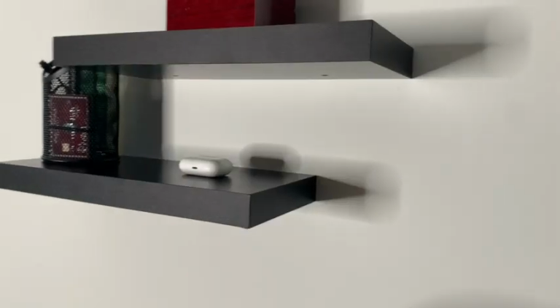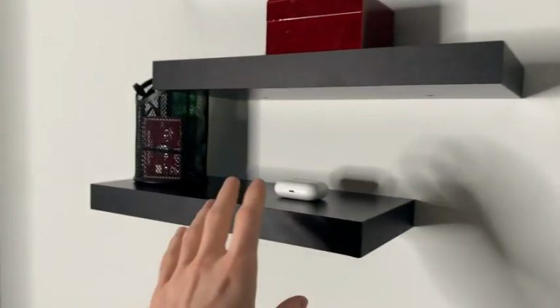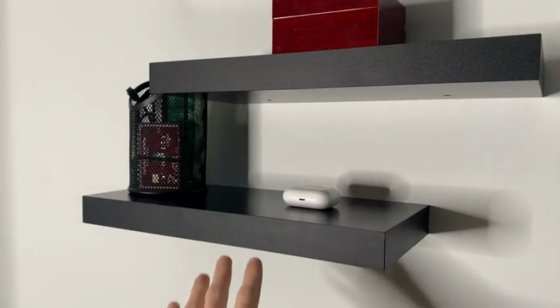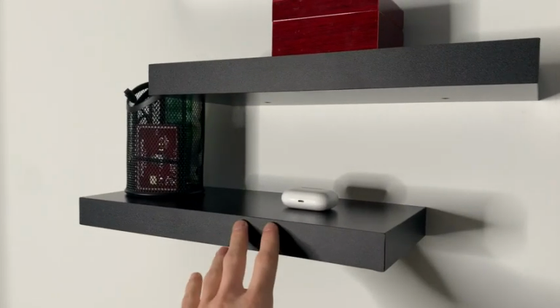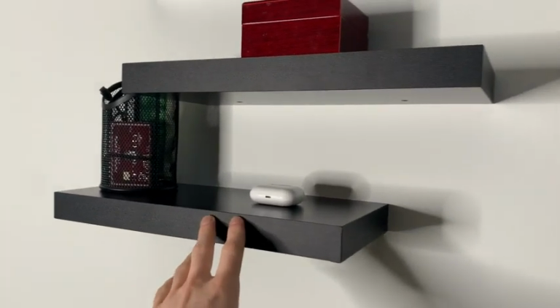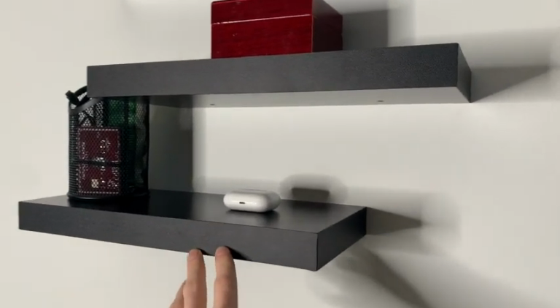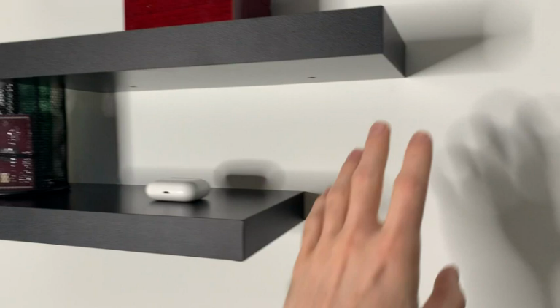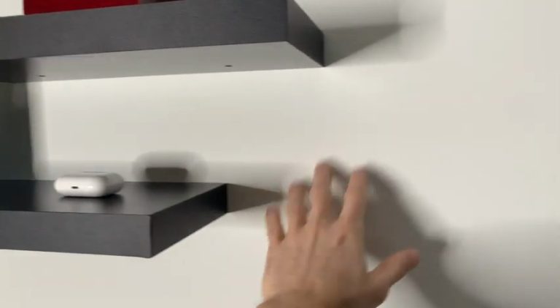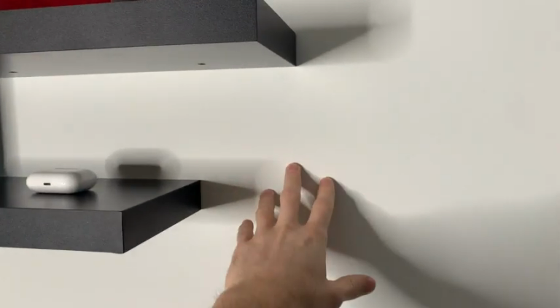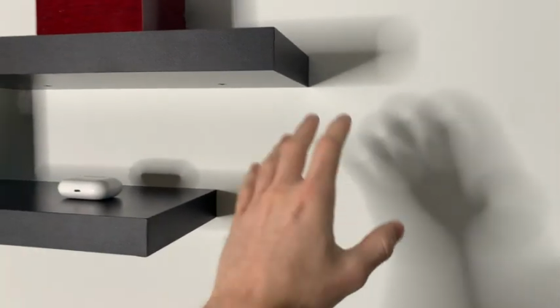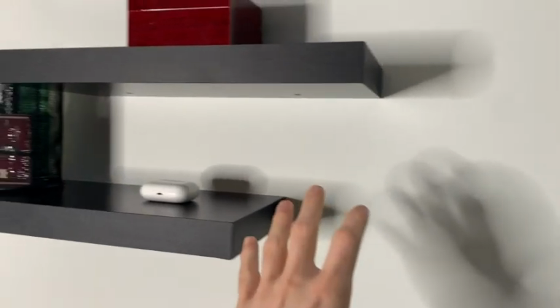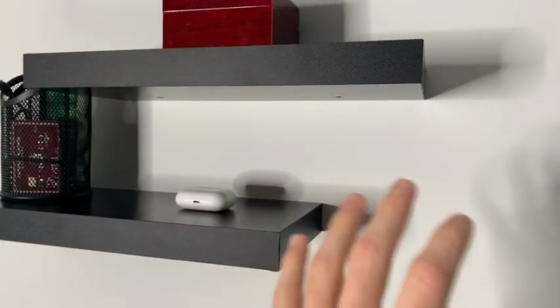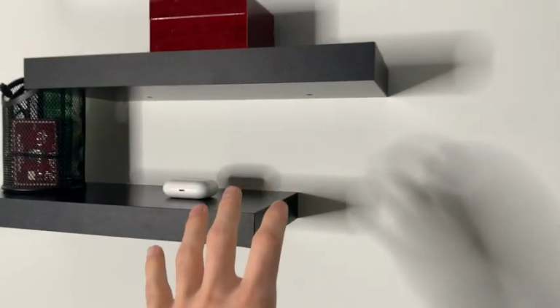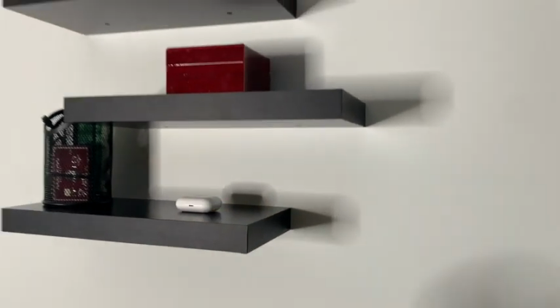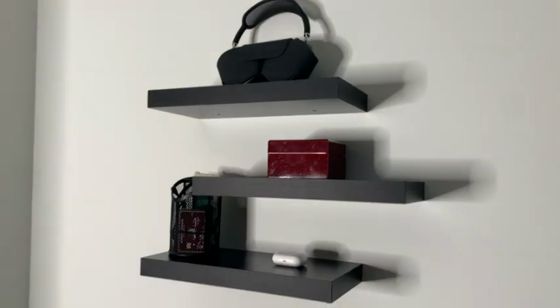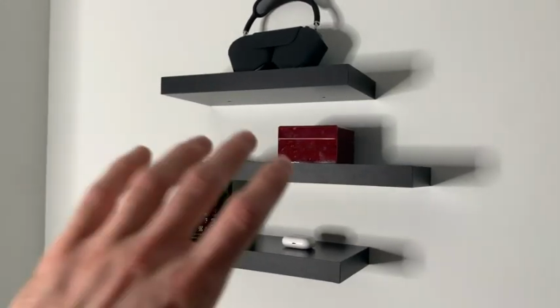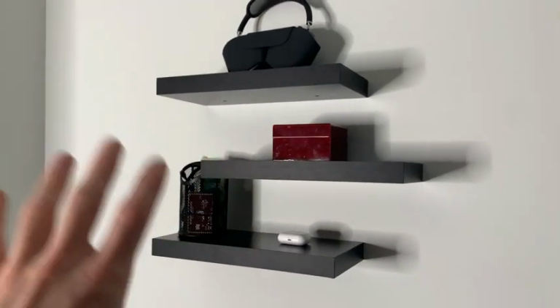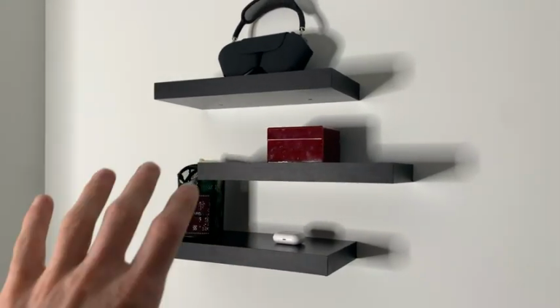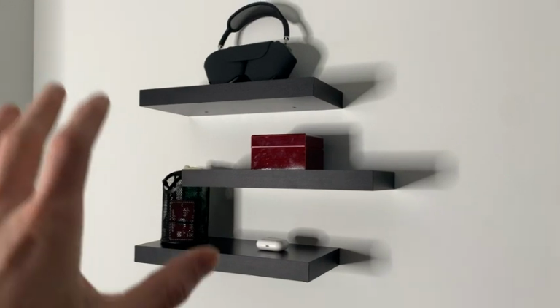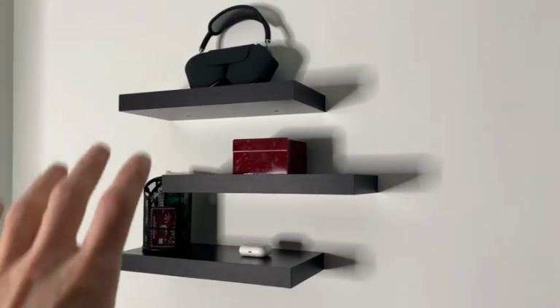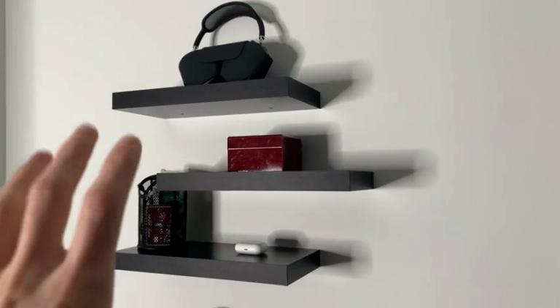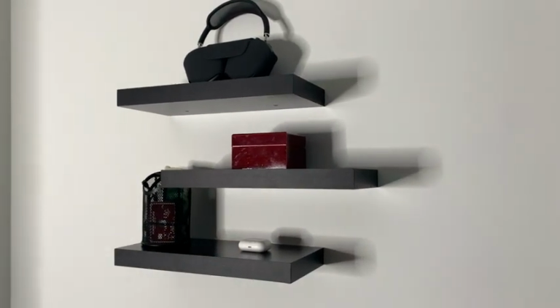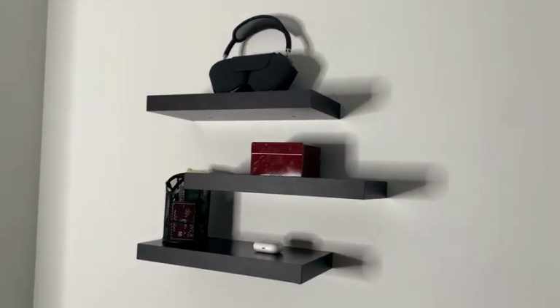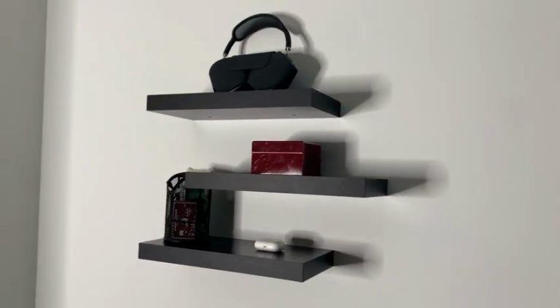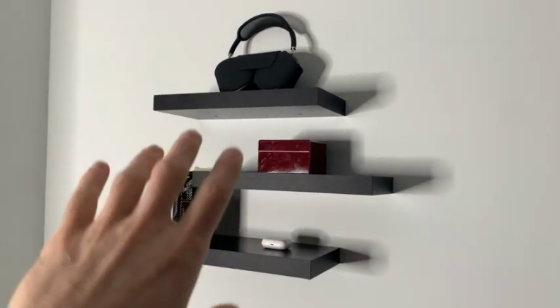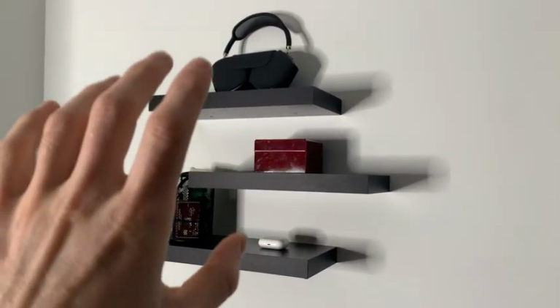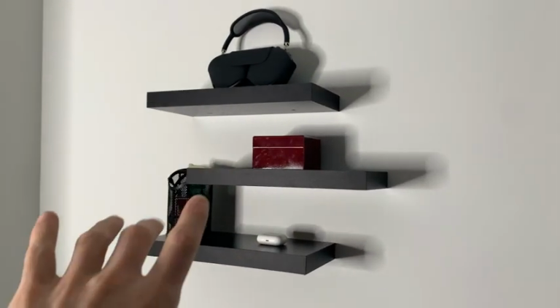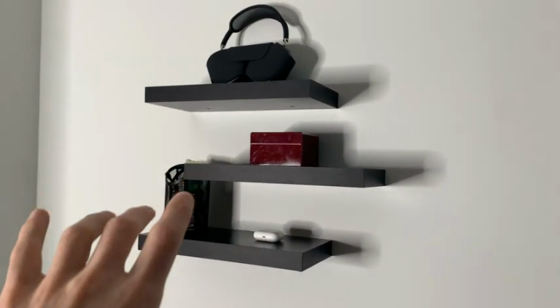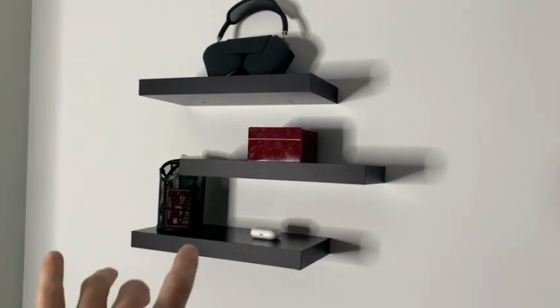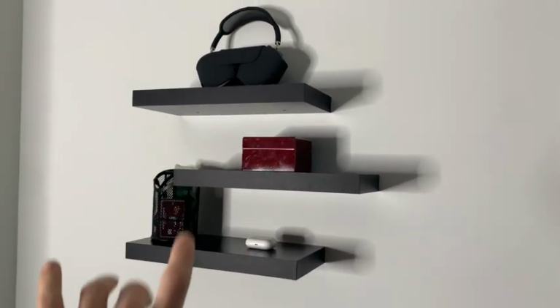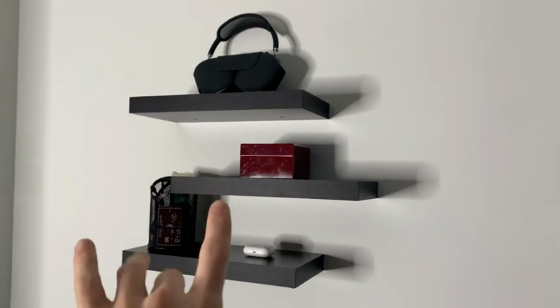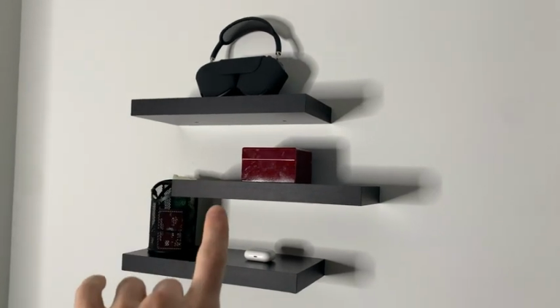The packaging comes with the right equipment to mount these to drywall, wood, and even concrete. They also state that these shelves can hold up to 20 pounds. If you're looking for an aesthetic addition to your room, I would highly recommend these.